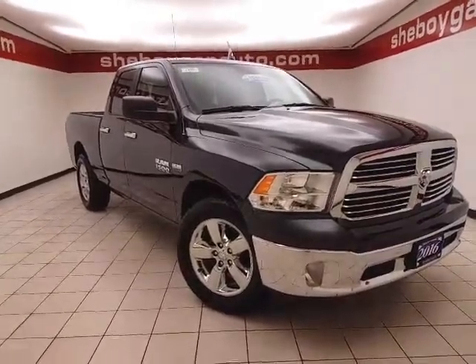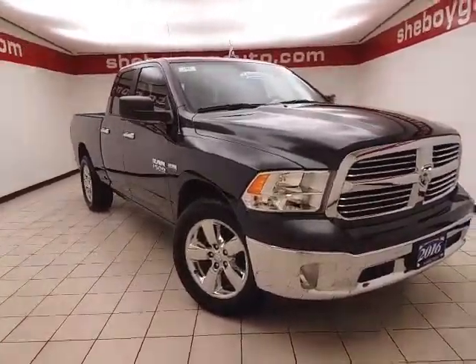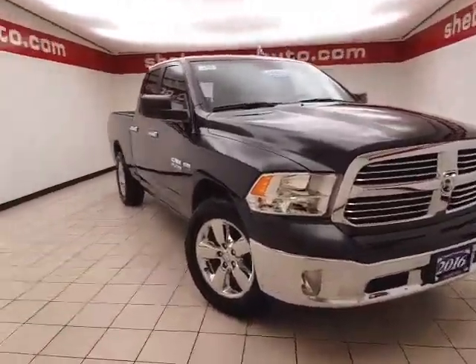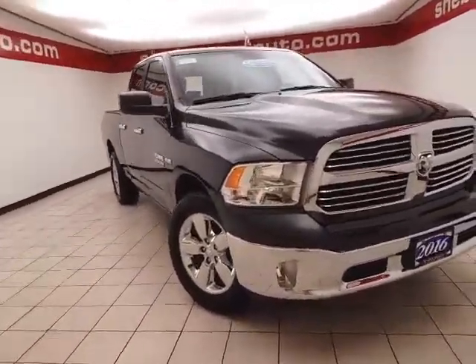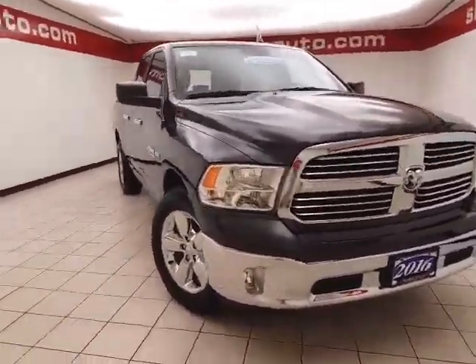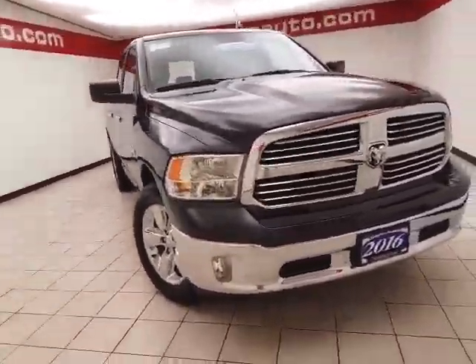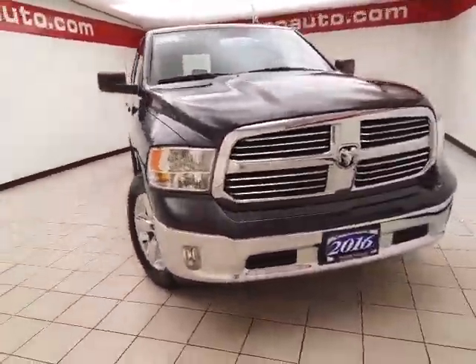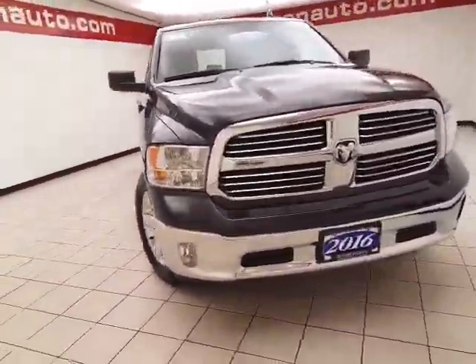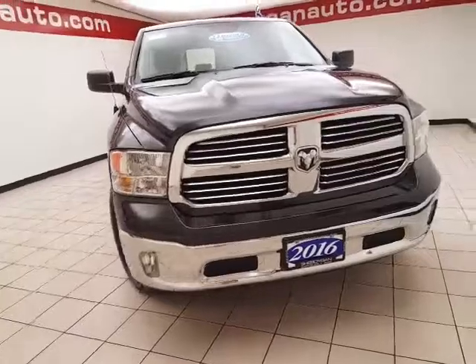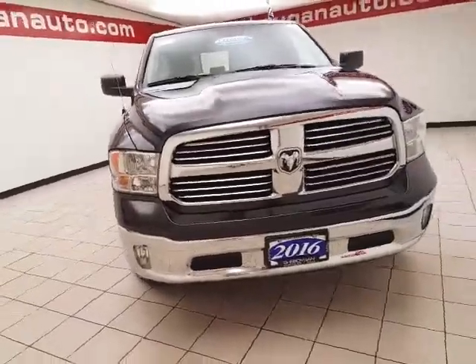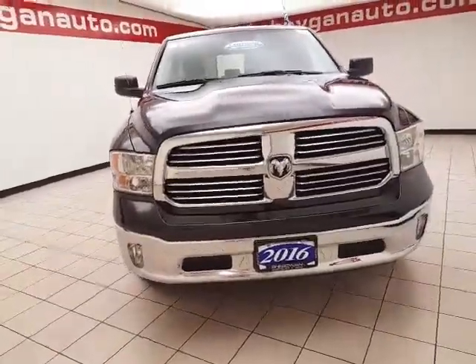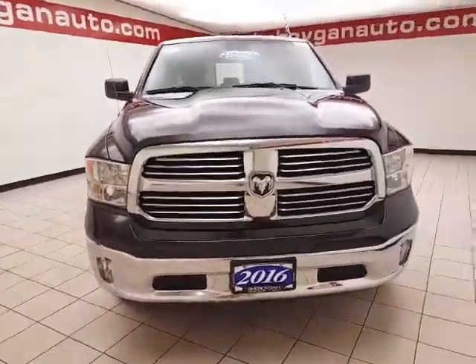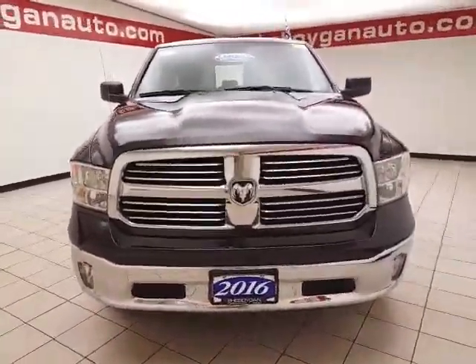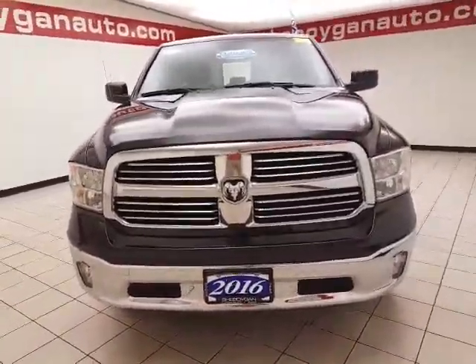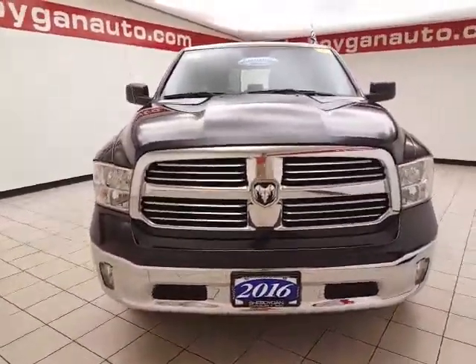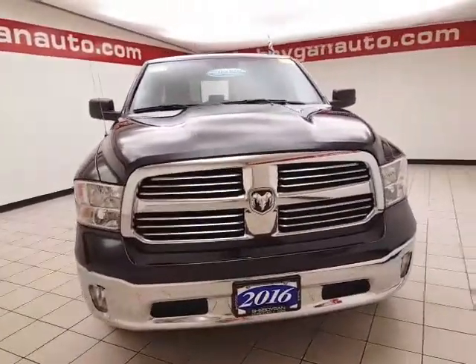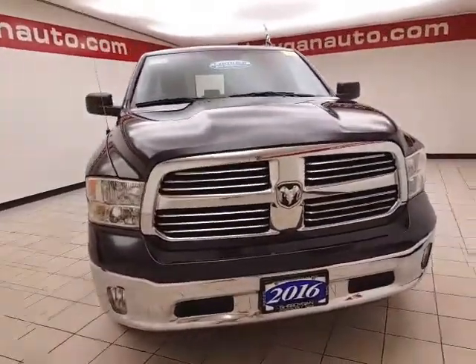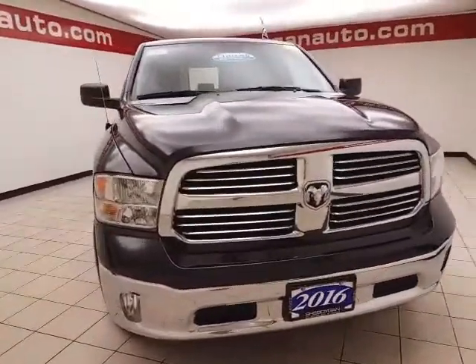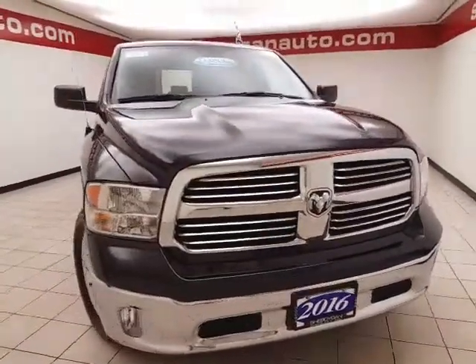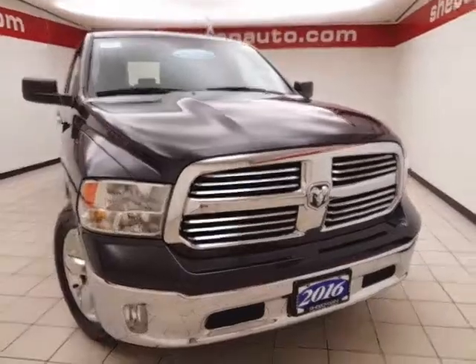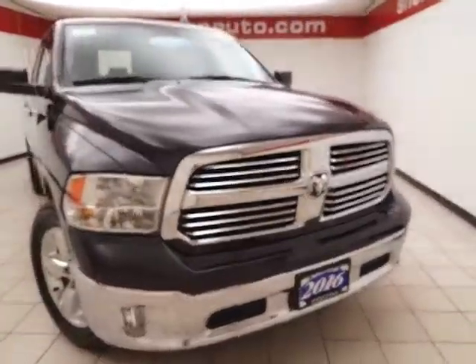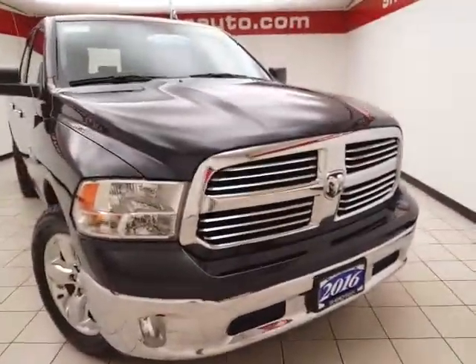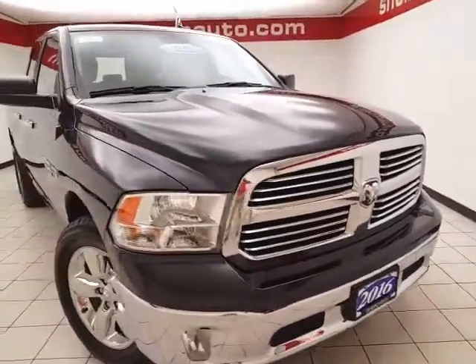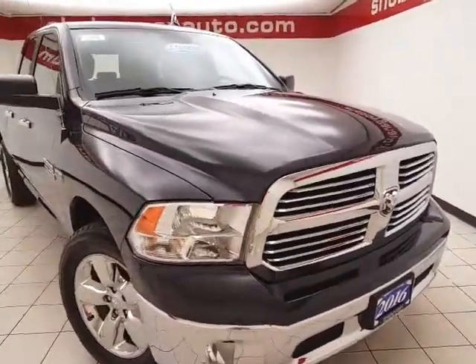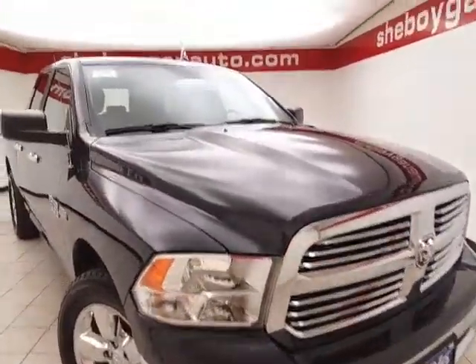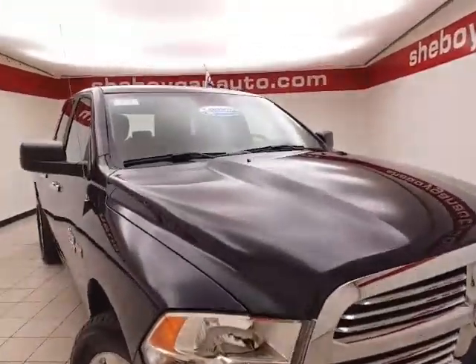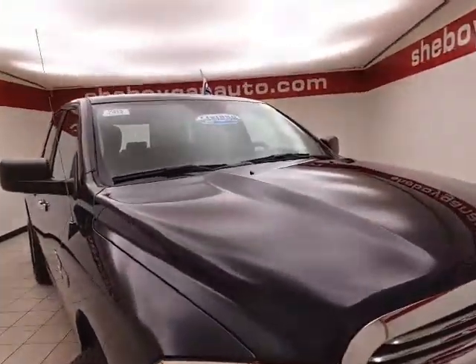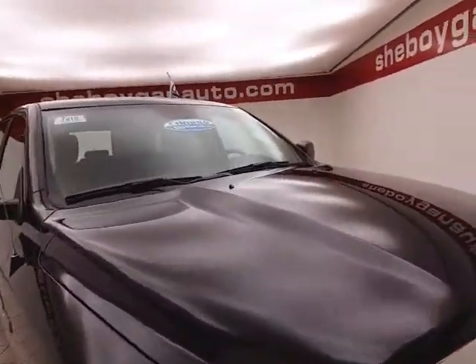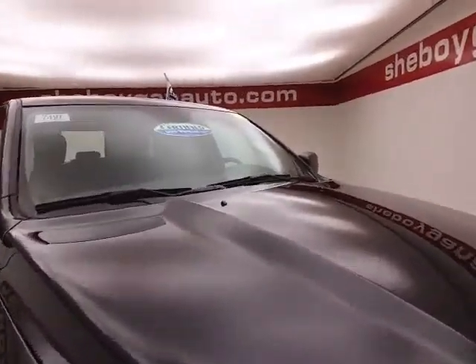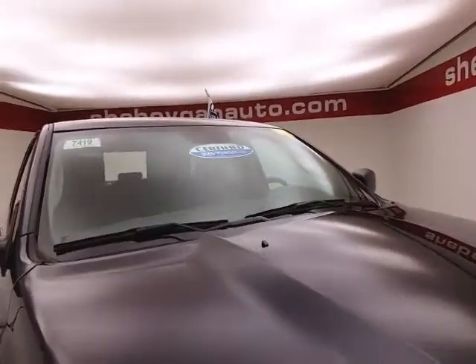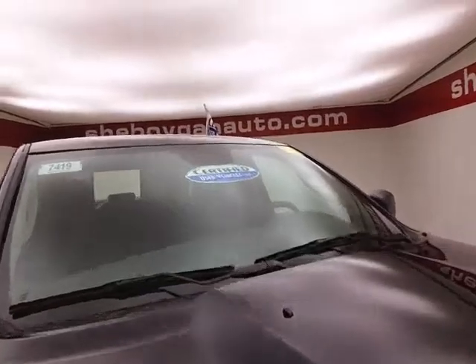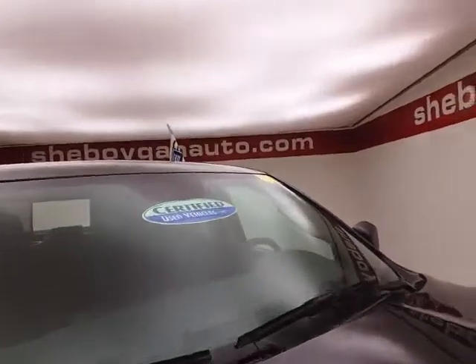Welcome to Mr. Buggy Chevrolet Chrysler Center. Today's special is a 2016 Ram Bighorn quad cab four-wheel drive, stock number B7419T. This Ram has 21,000 miles and comes to us with a clean AutoCheck history report, finished in Maximum Steel metallic.